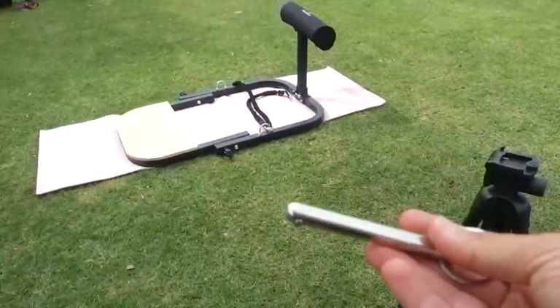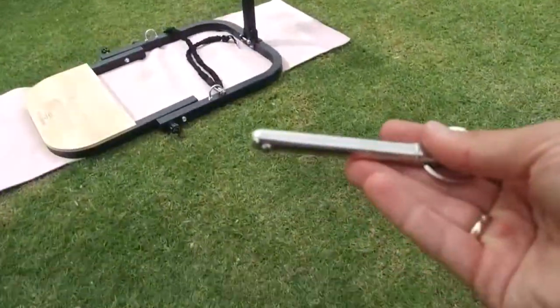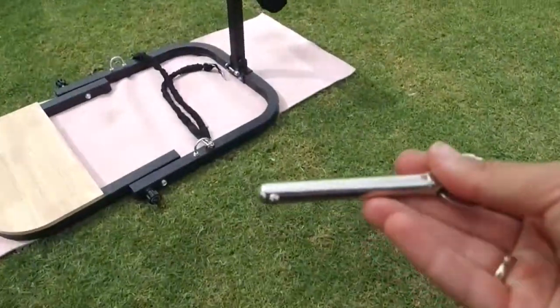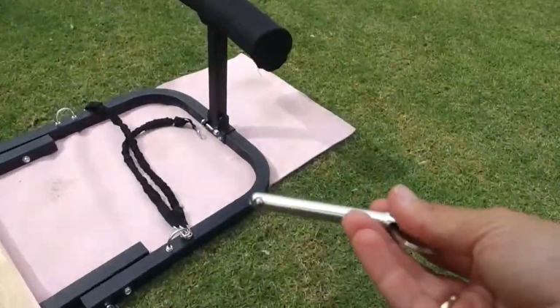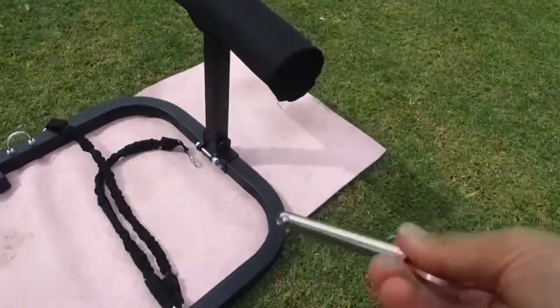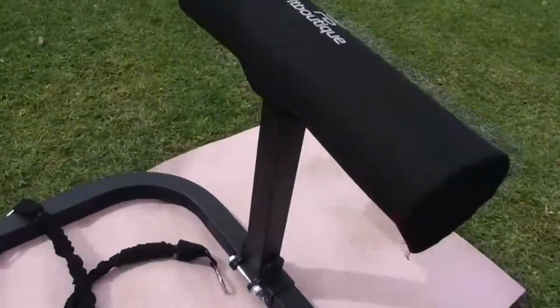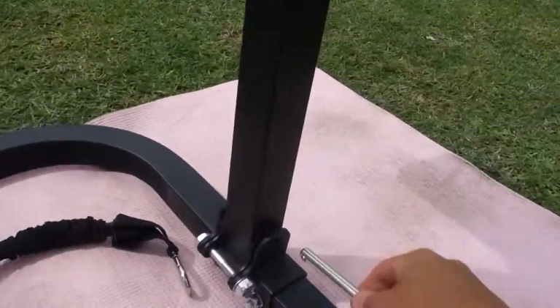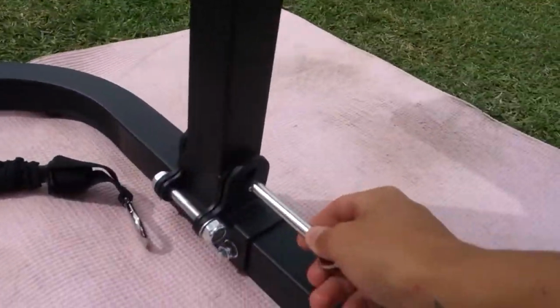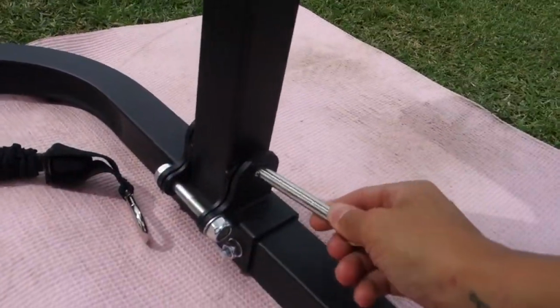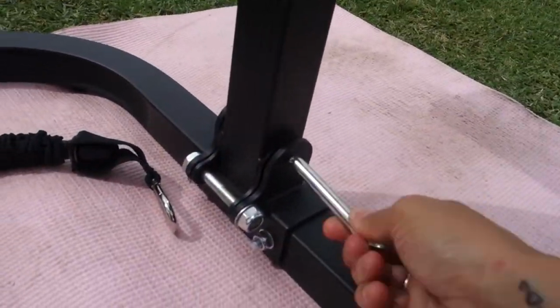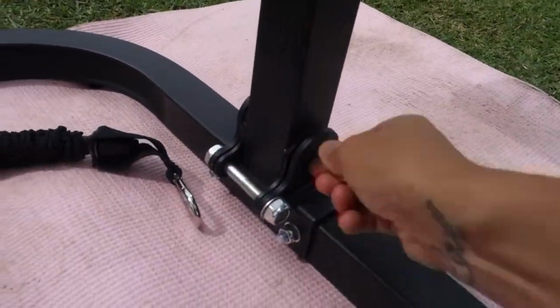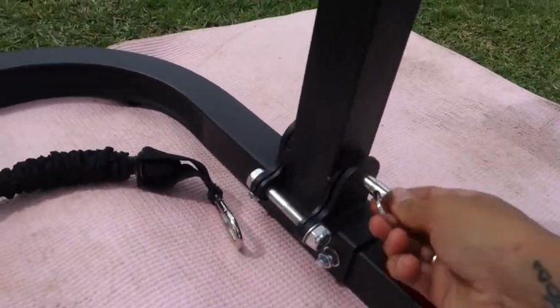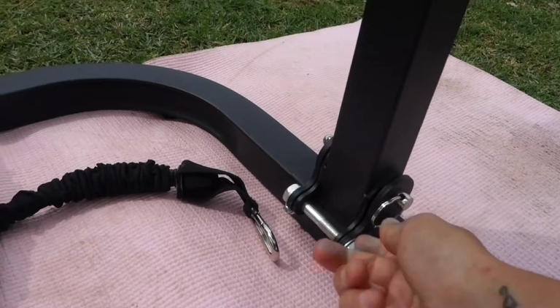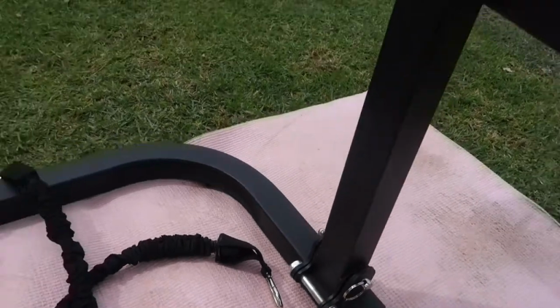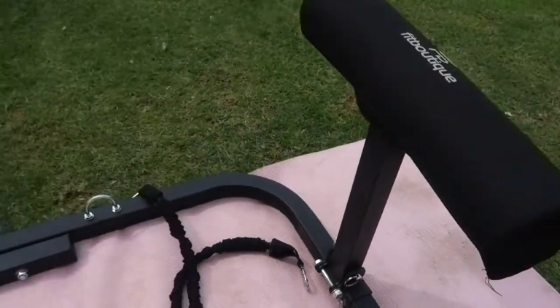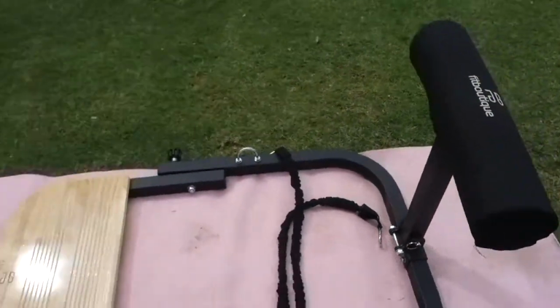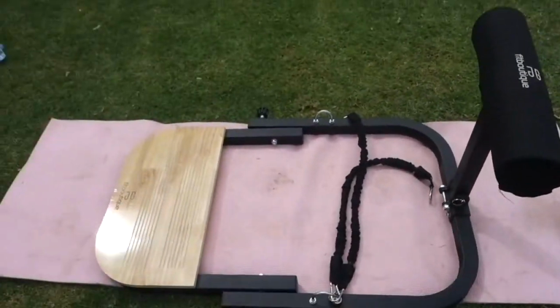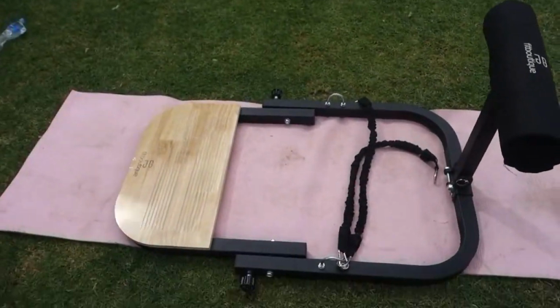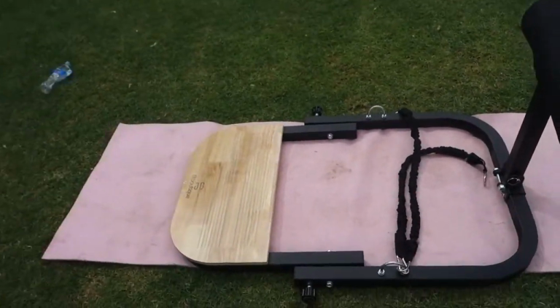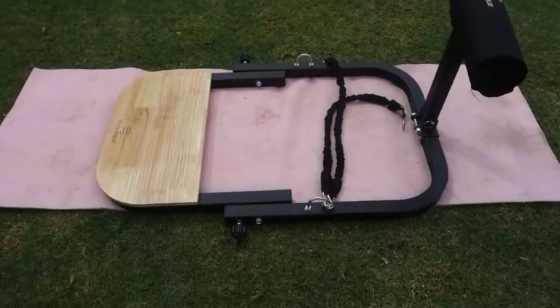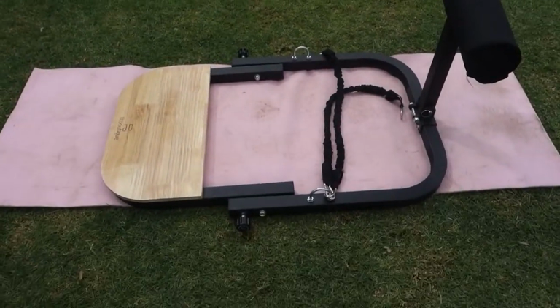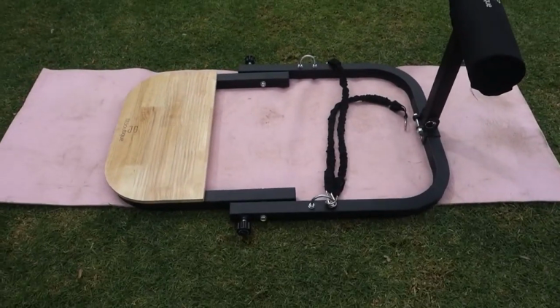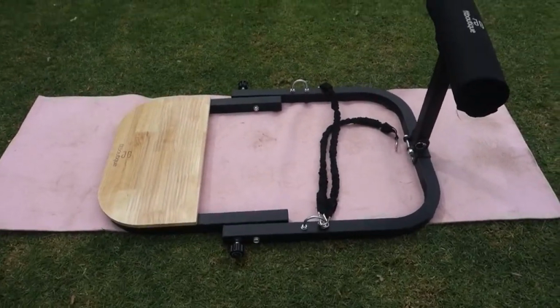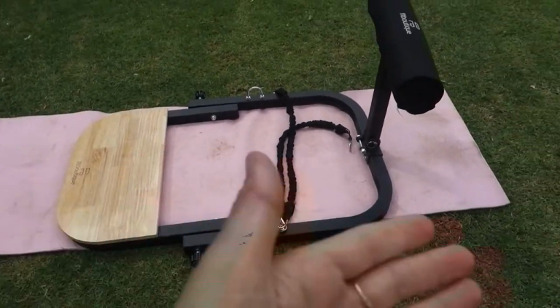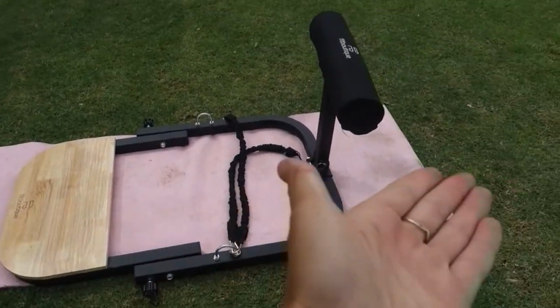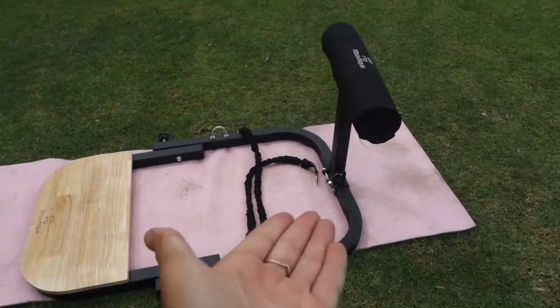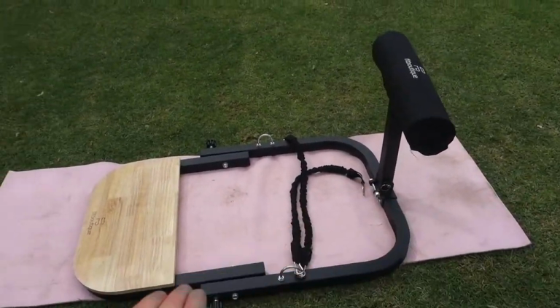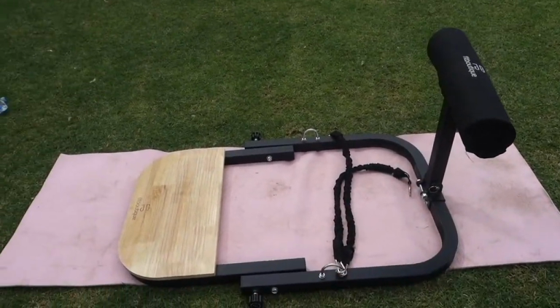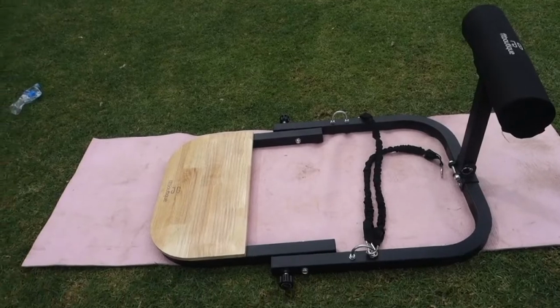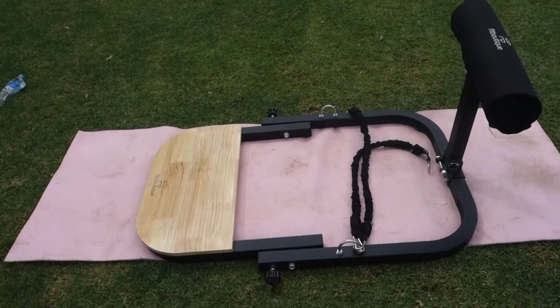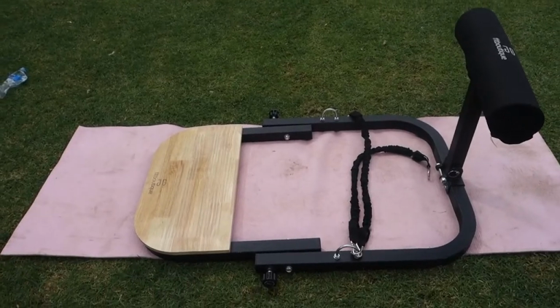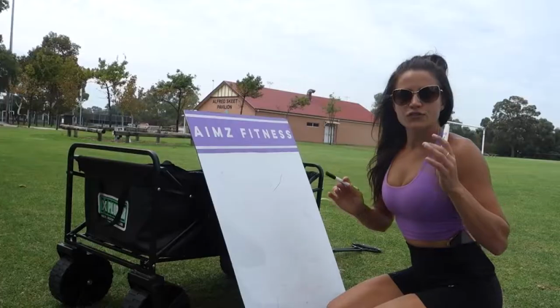This goes in there. There you have it — all set up now.